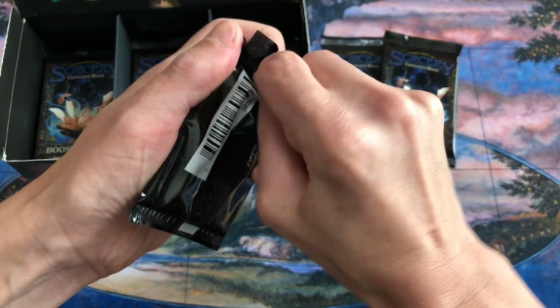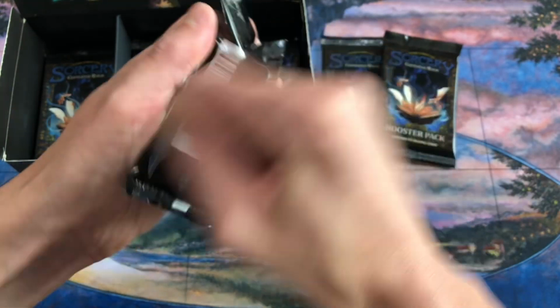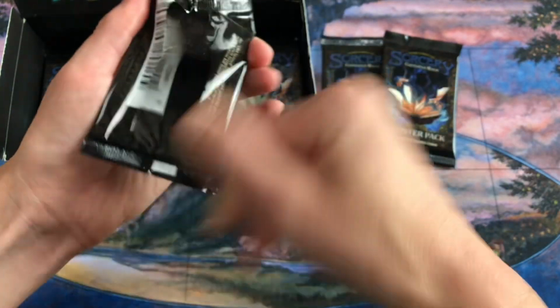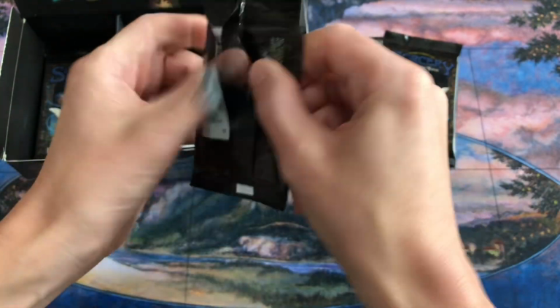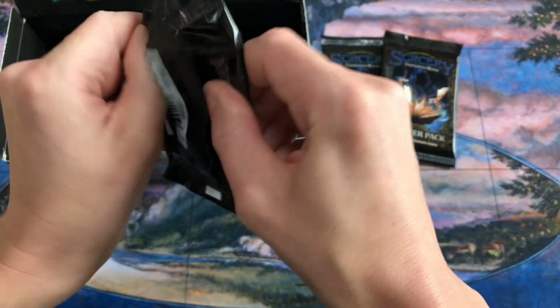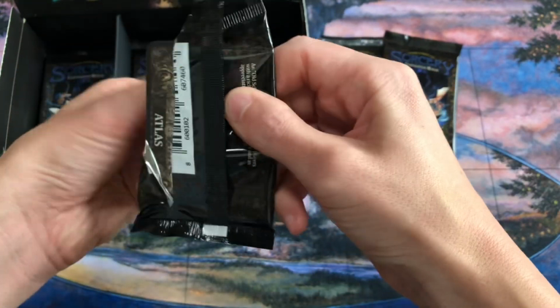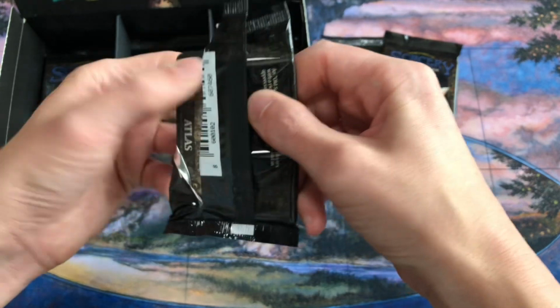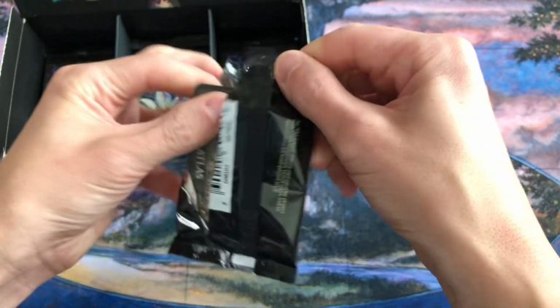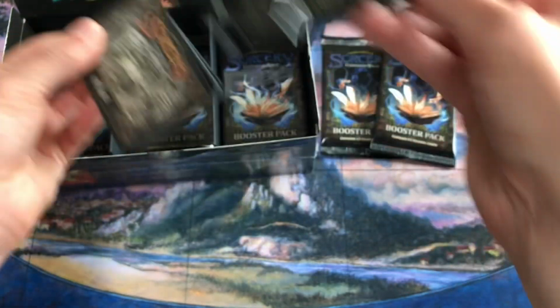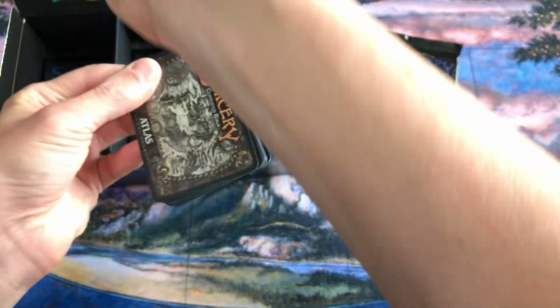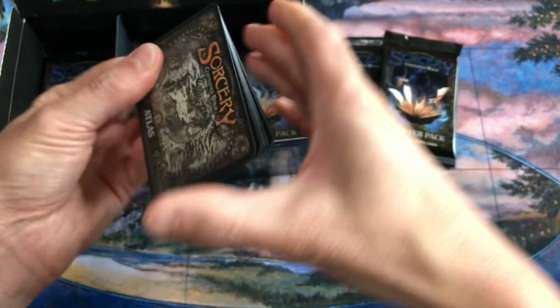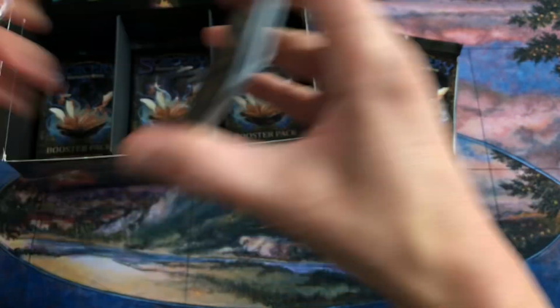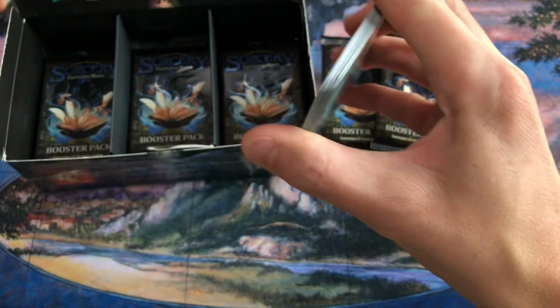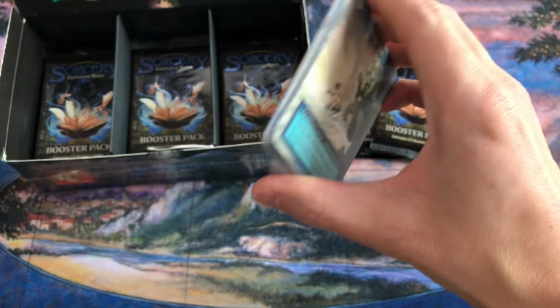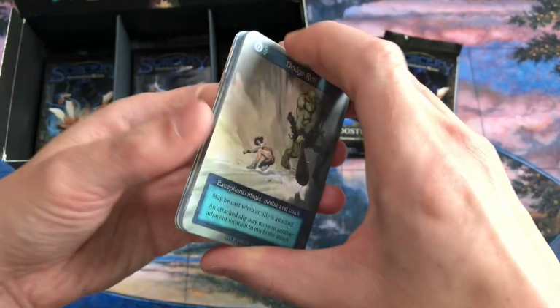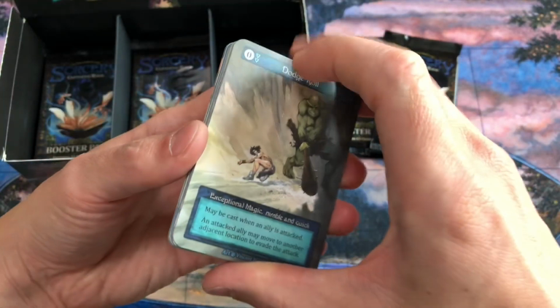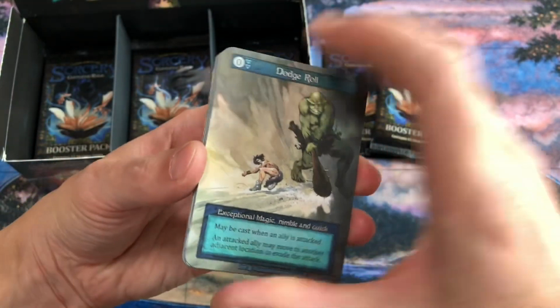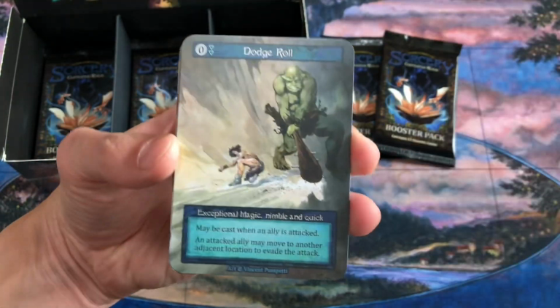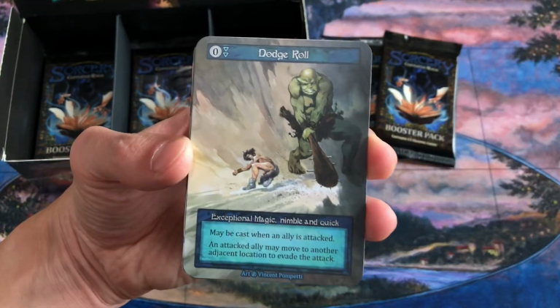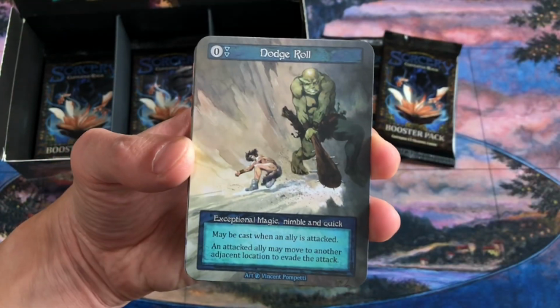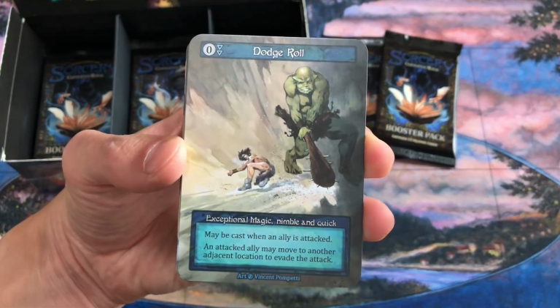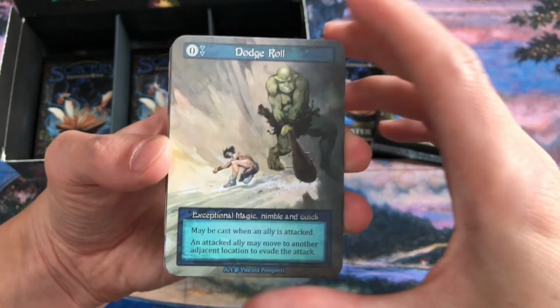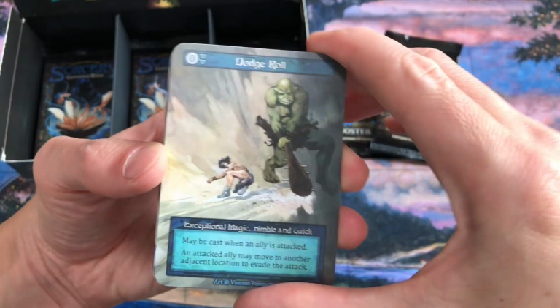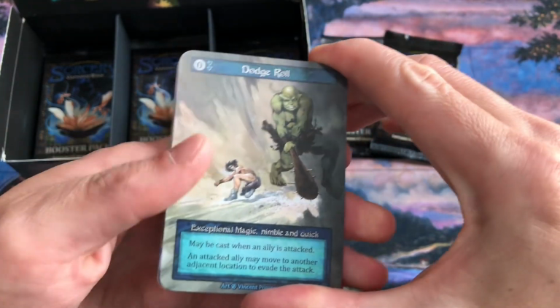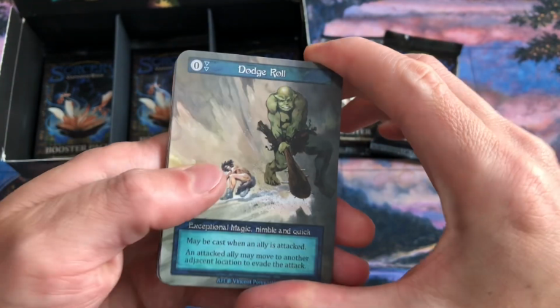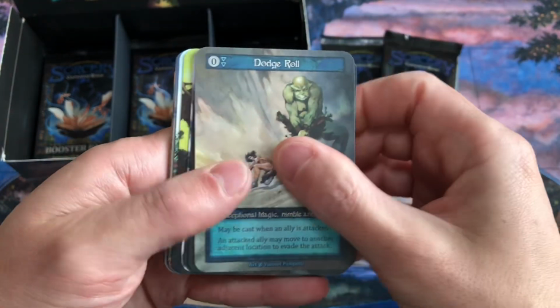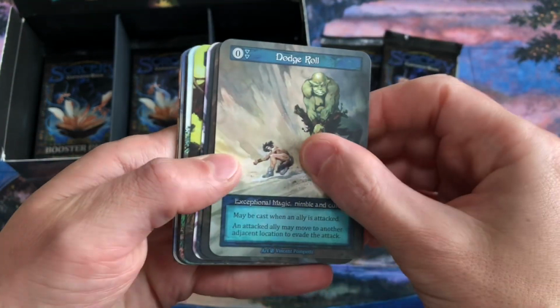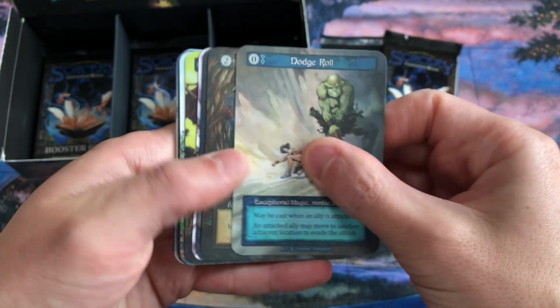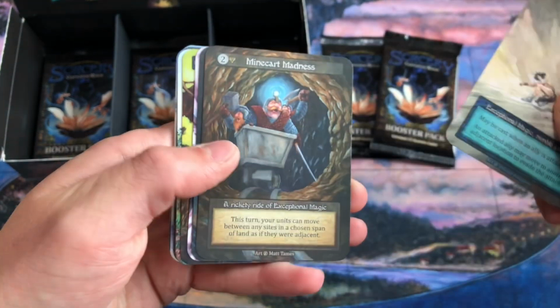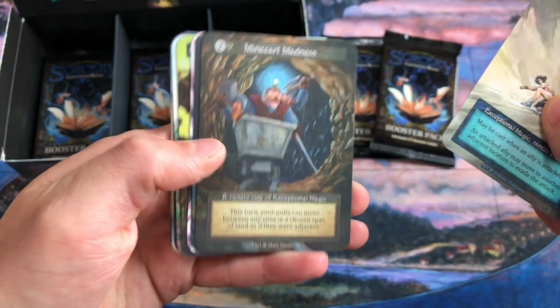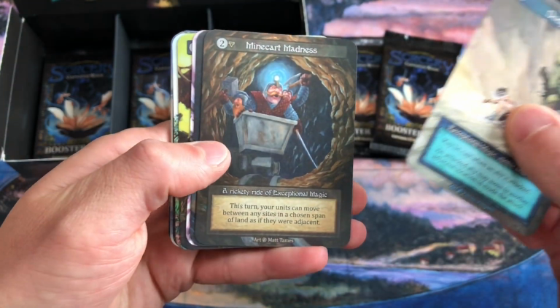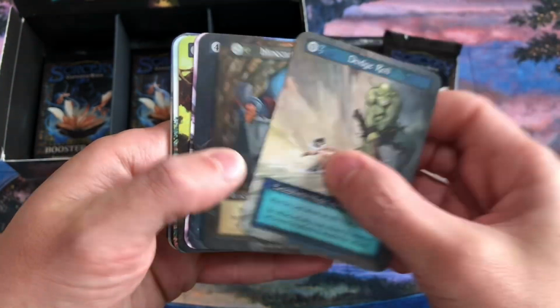Let me know how you're going — what decks are you building with Sorcery? And are you looking forward to SorceryCon Las Vegas in a couple months? We got a Dodge Roll, we got Mine Cart Madness.